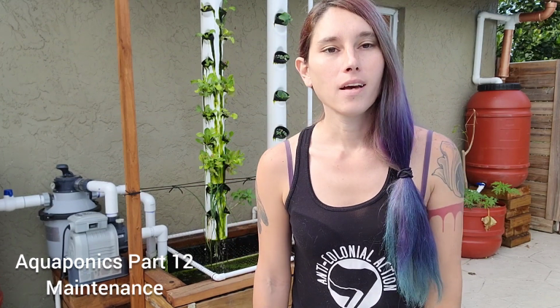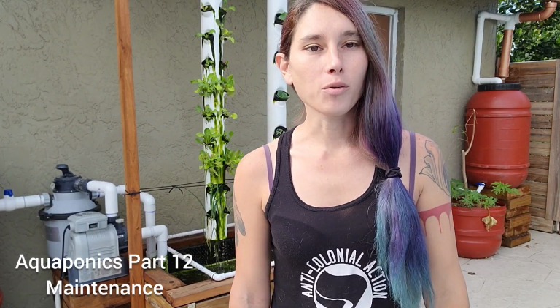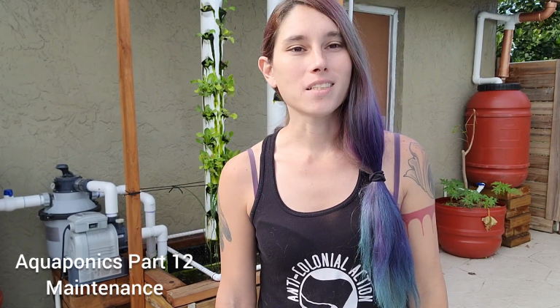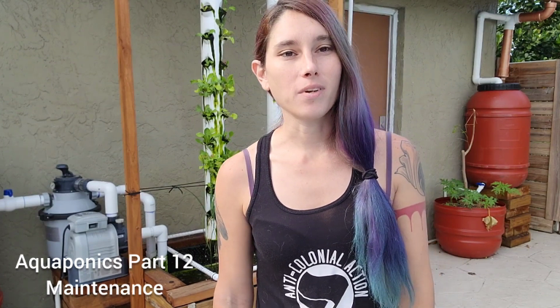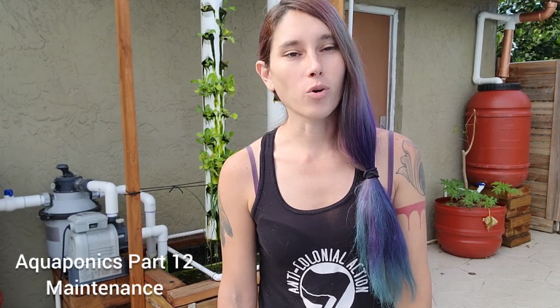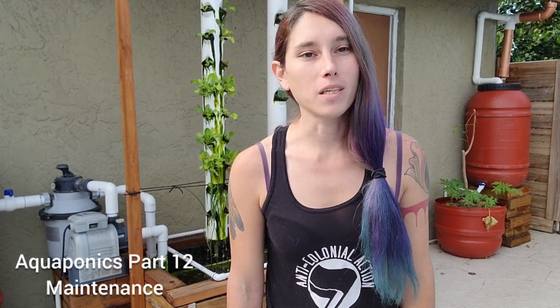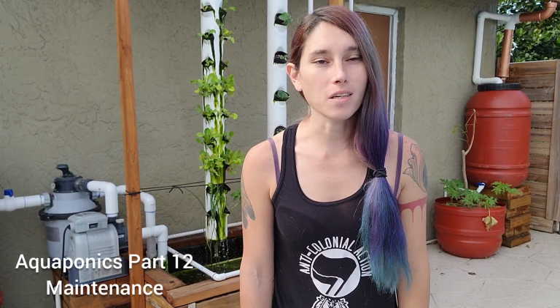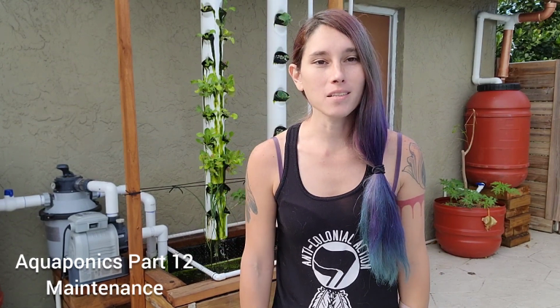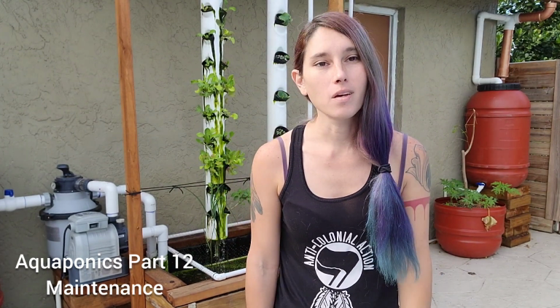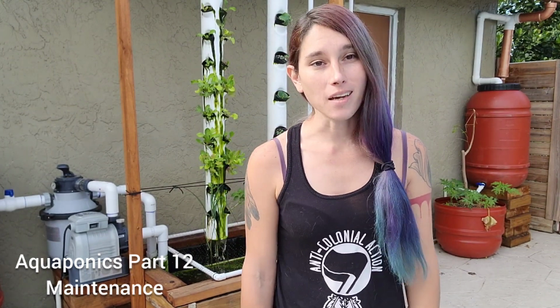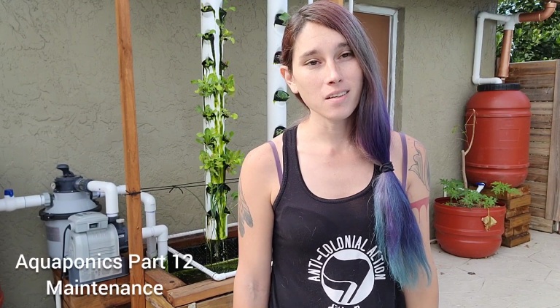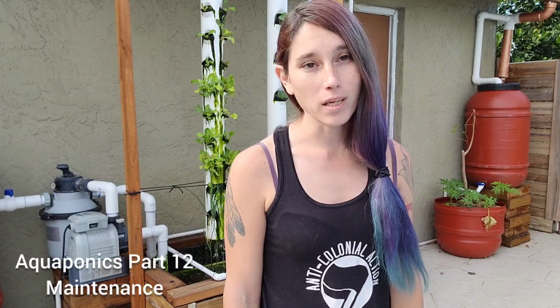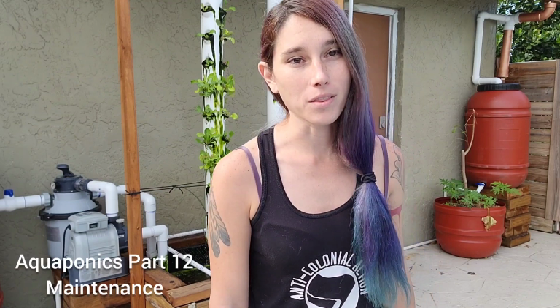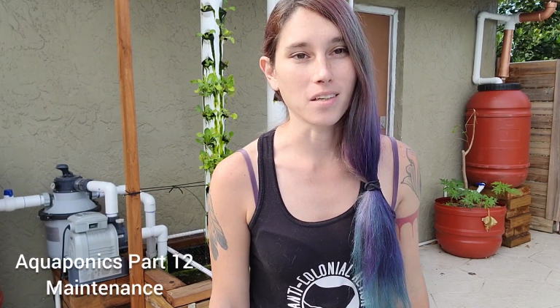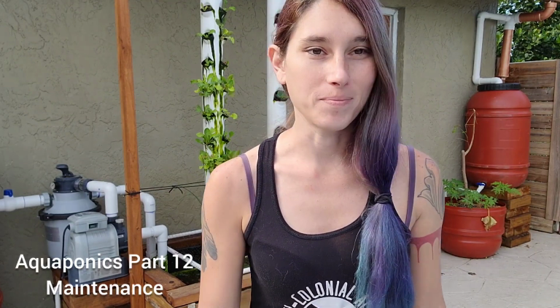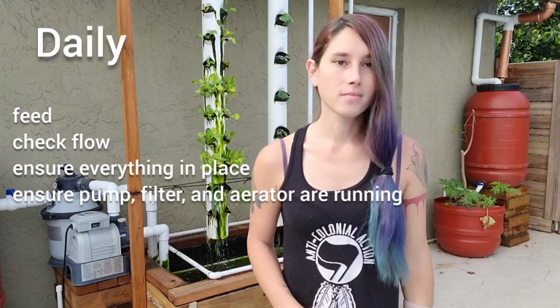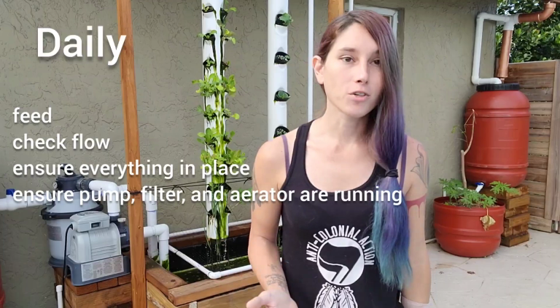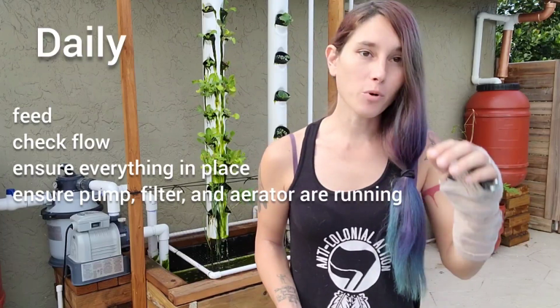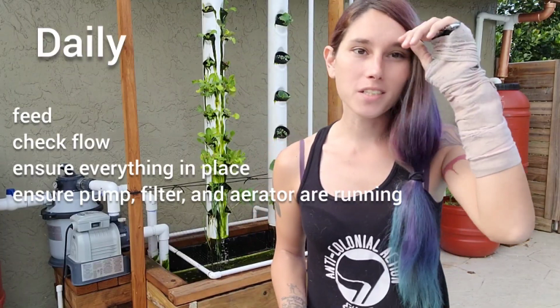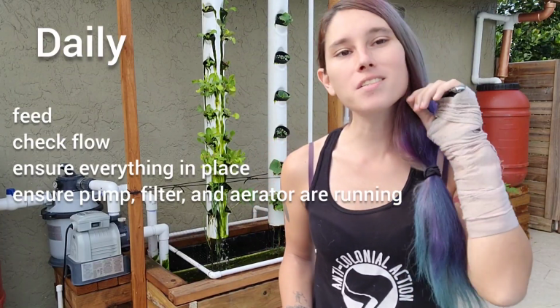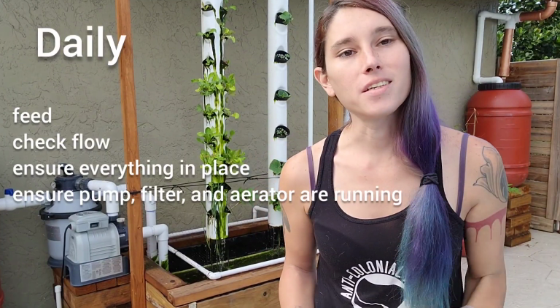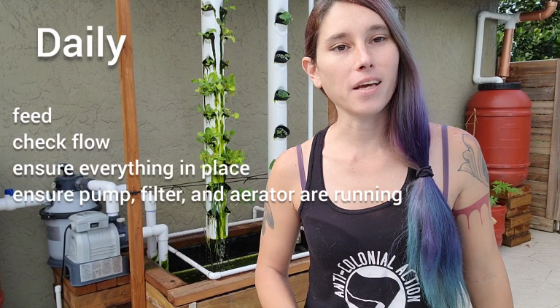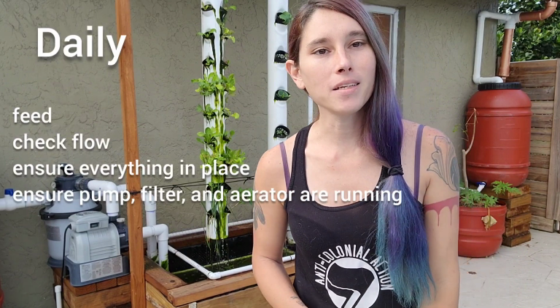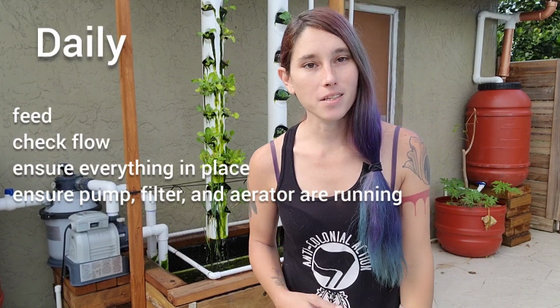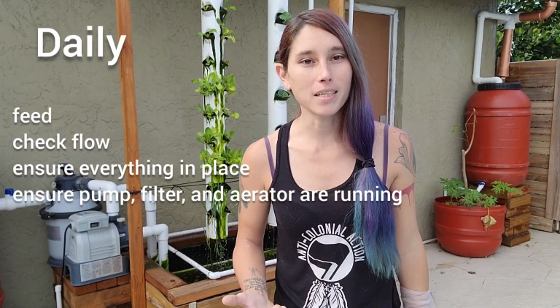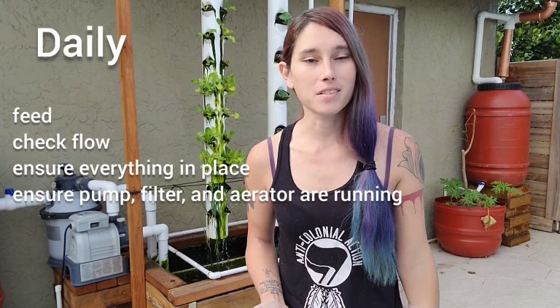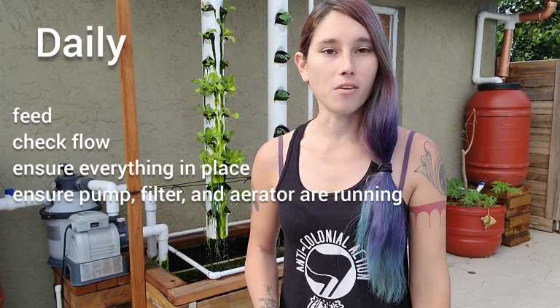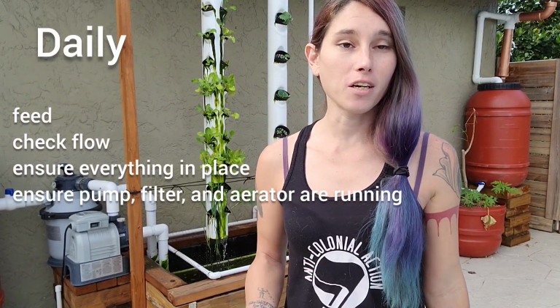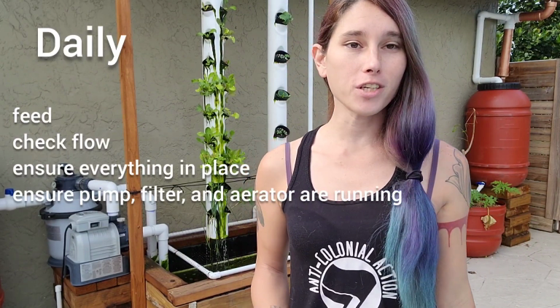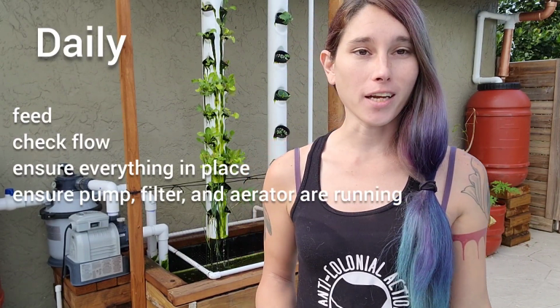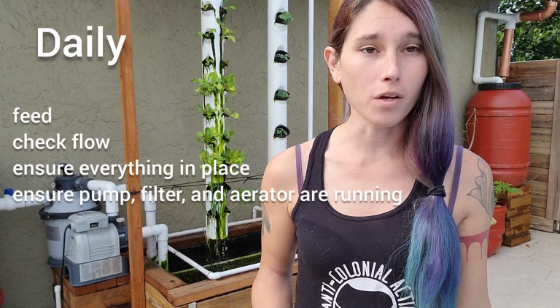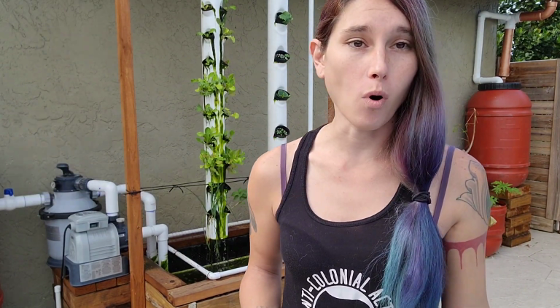Hey everyone, in today's video we're going to be discussing maintenance: daily, weekly, monthly, and yearly. The first thing we're going to discuss is daily maintenance. Daily maintenance consists of feeding your fish and checking the quality of your water.